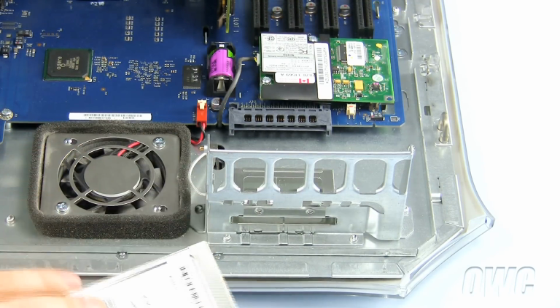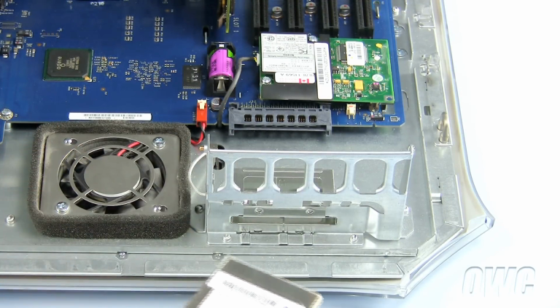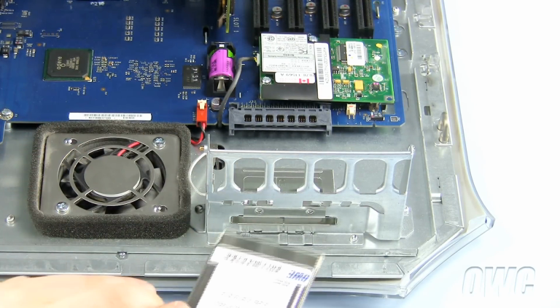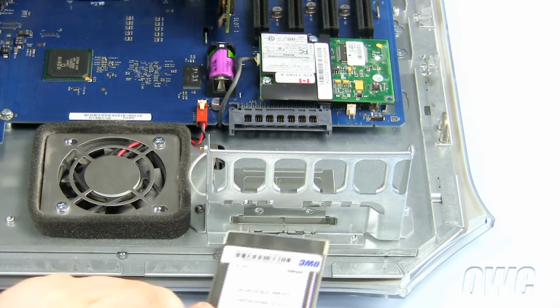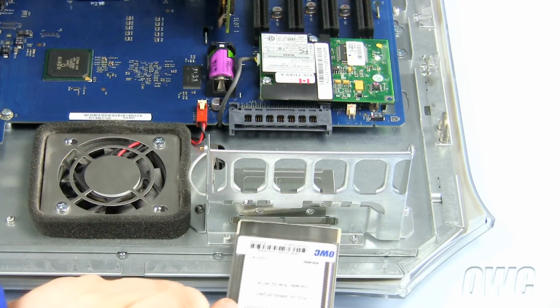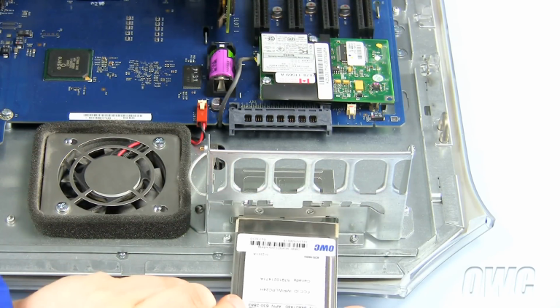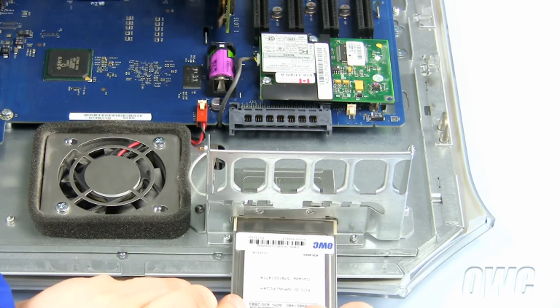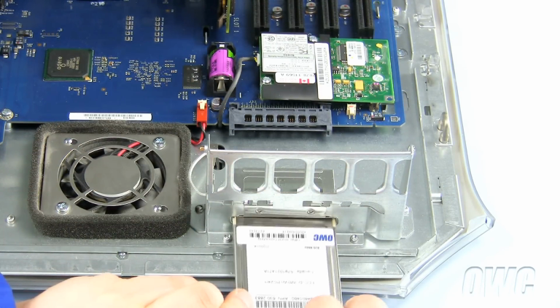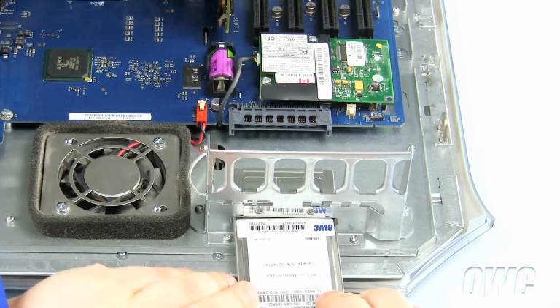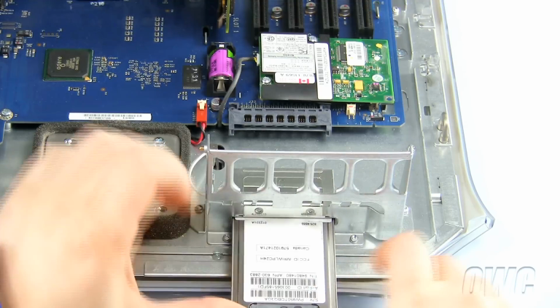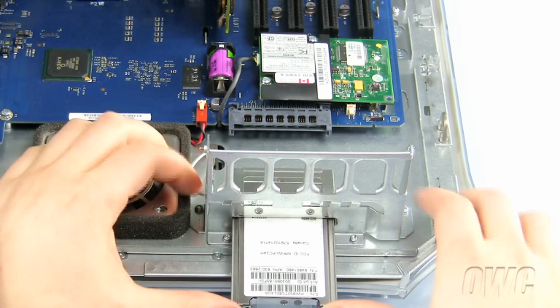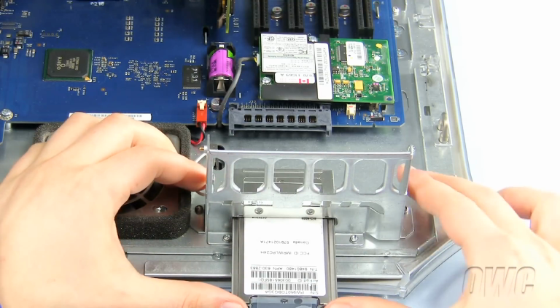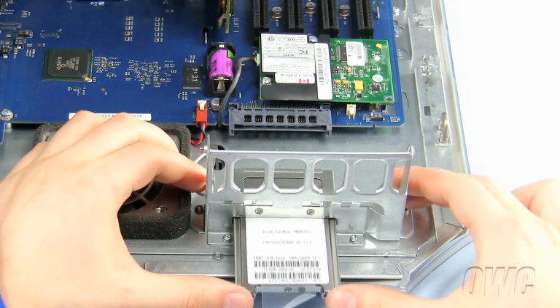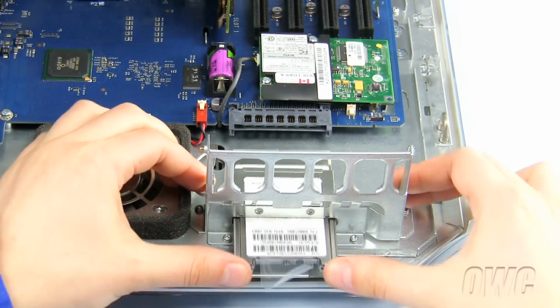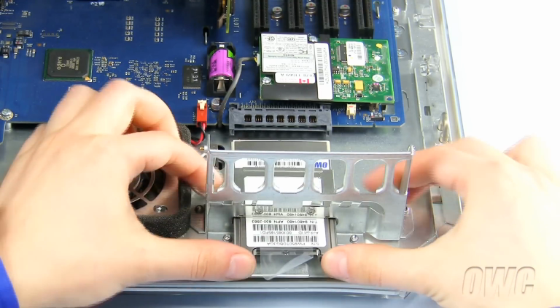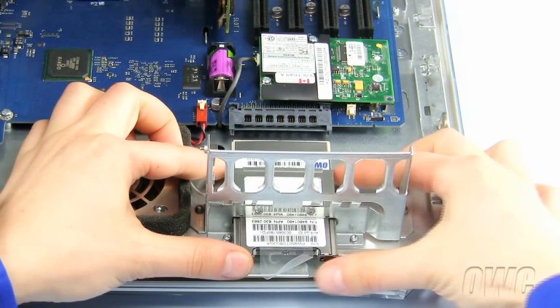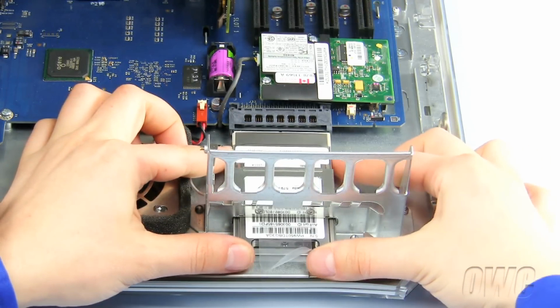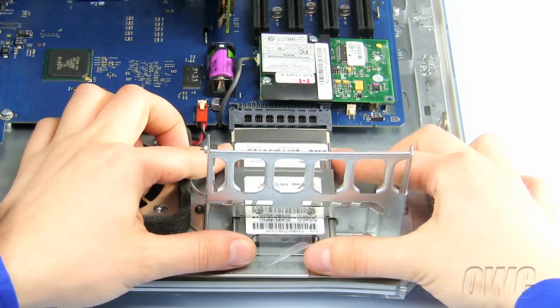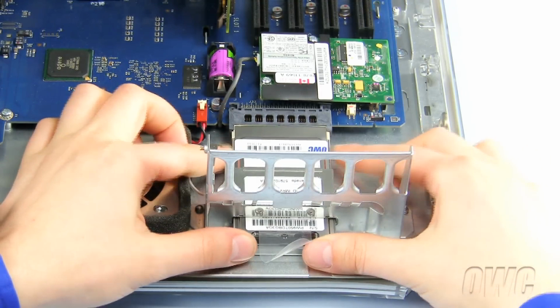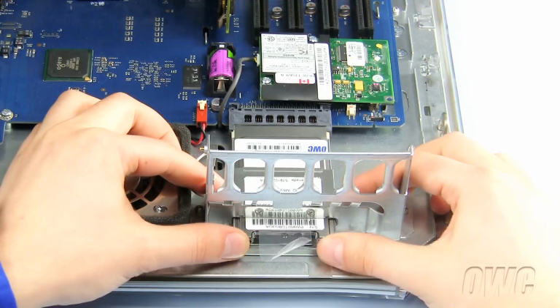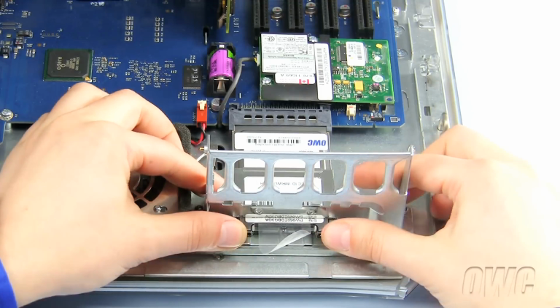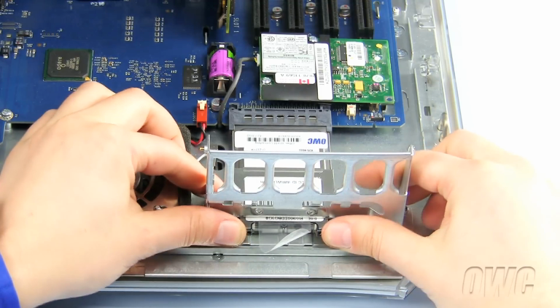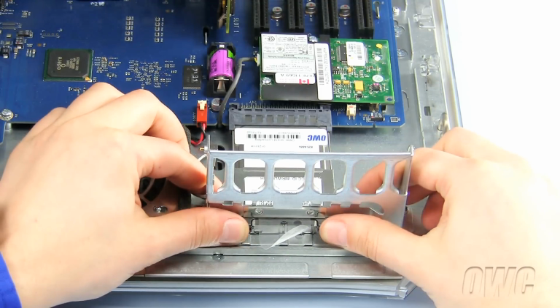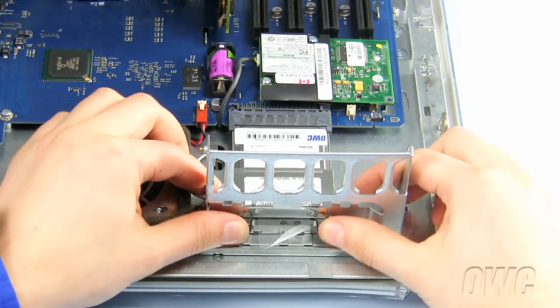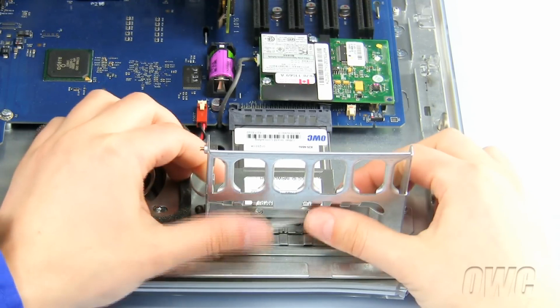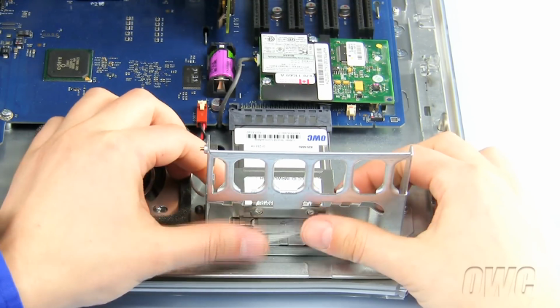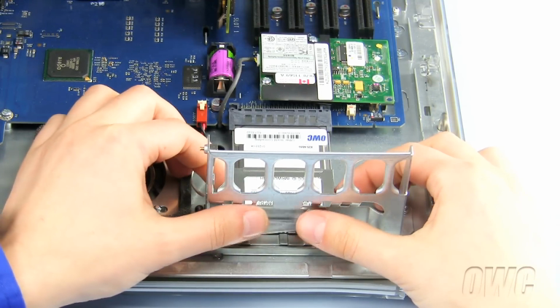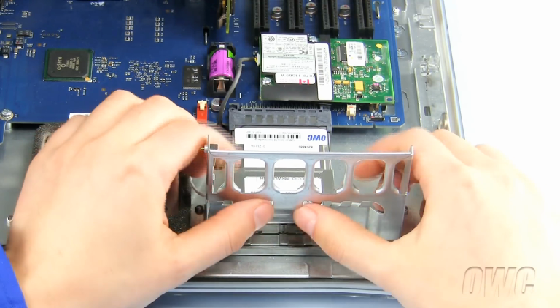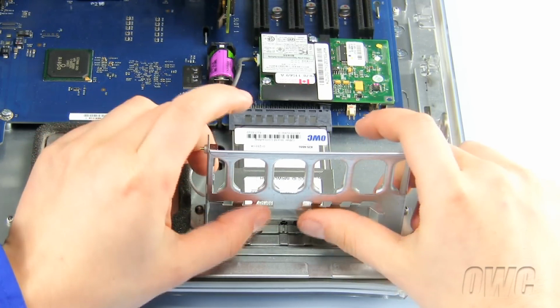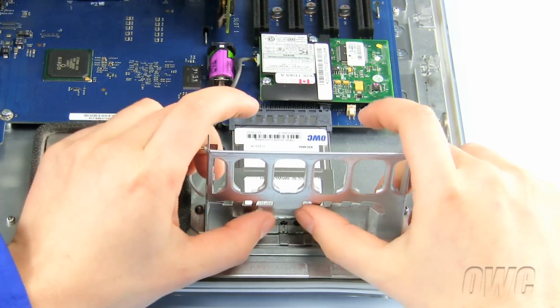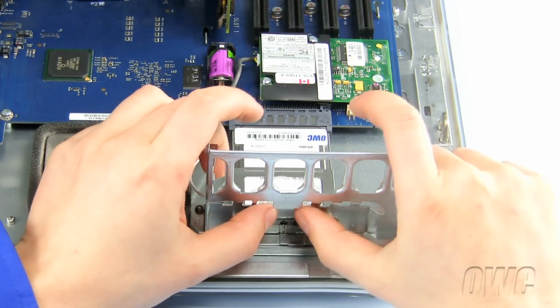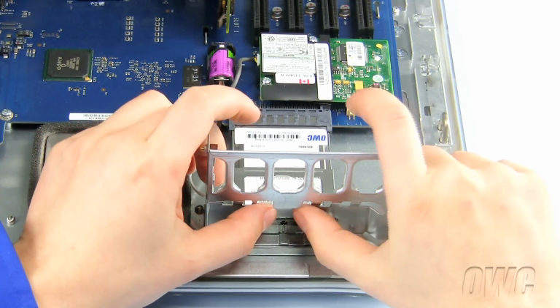Turn the airport card over and slide it into the slot. Push the airport card into the slot until it seats firmly into place. Now slide the plastic tab up into the slot and out of the way.